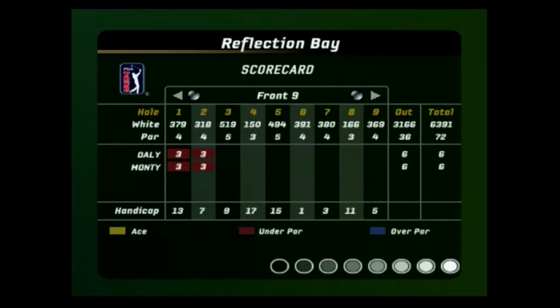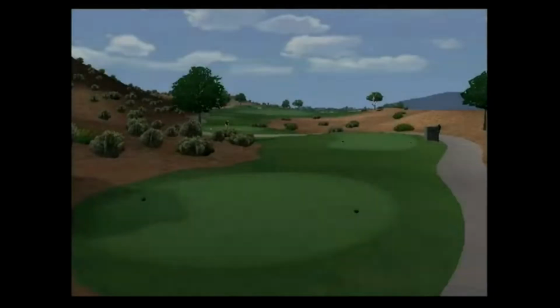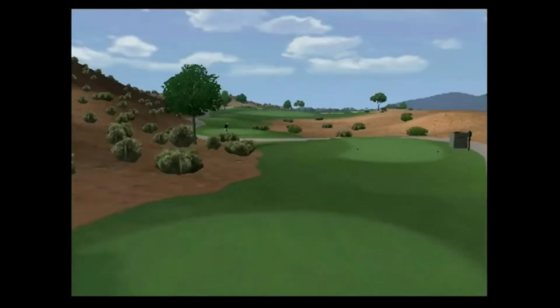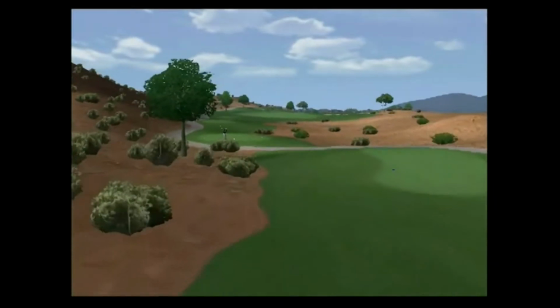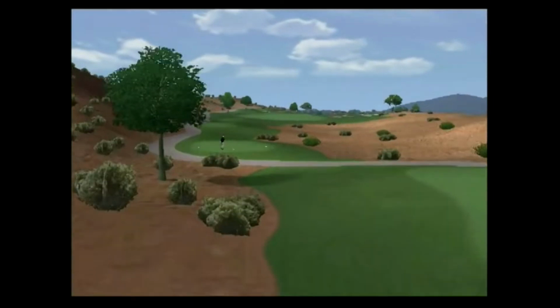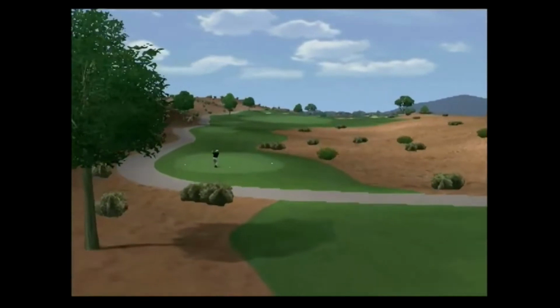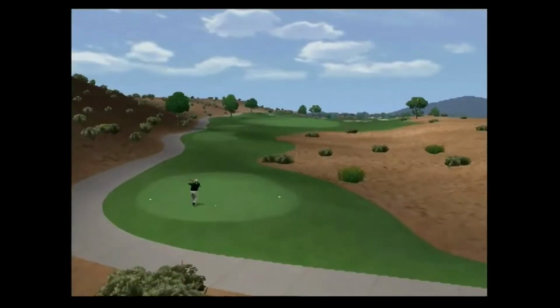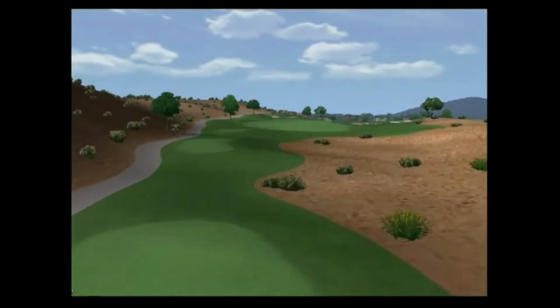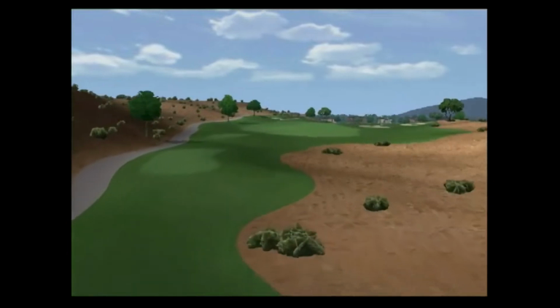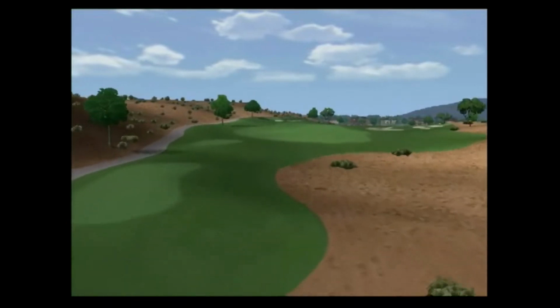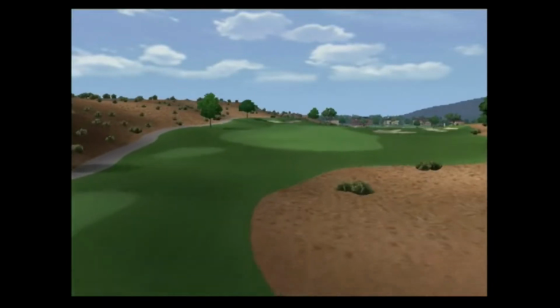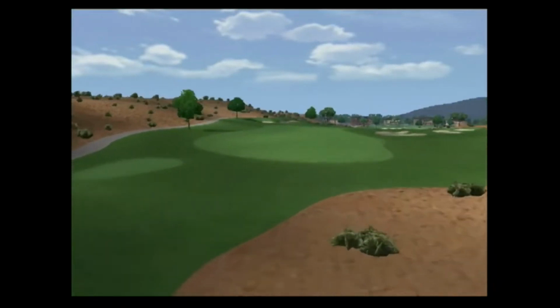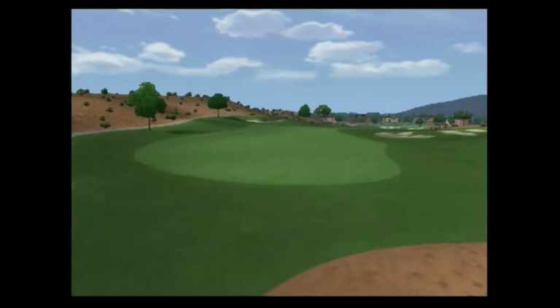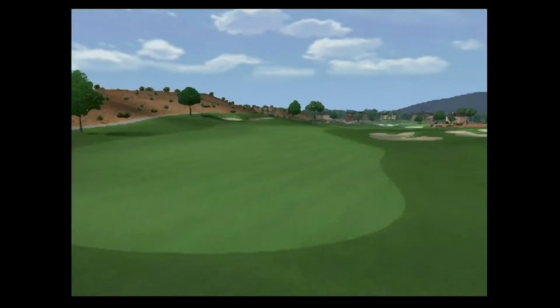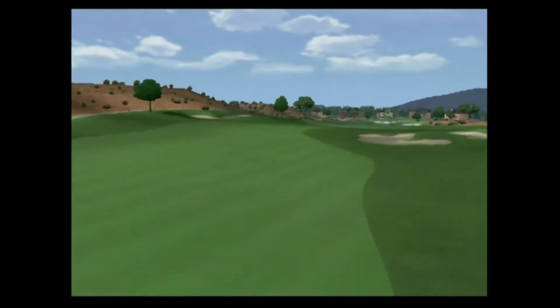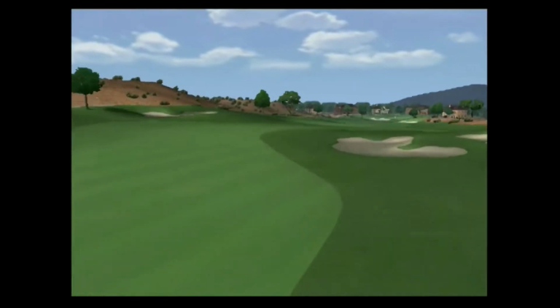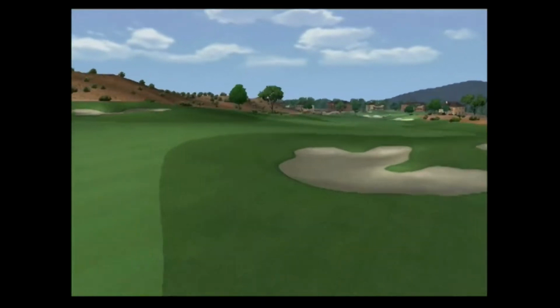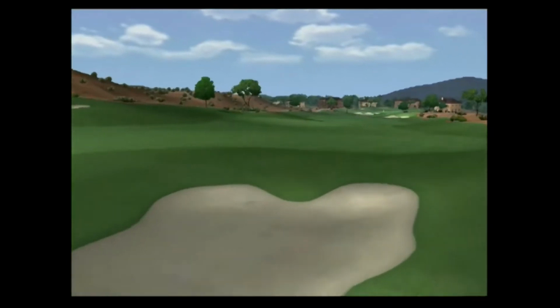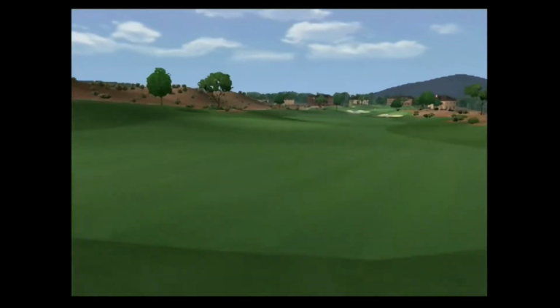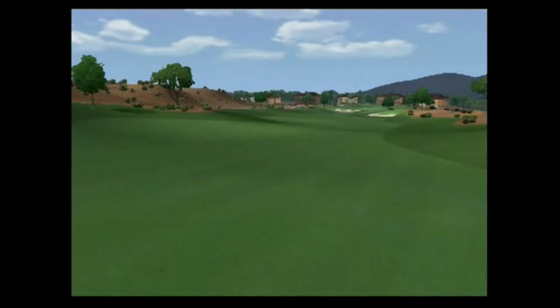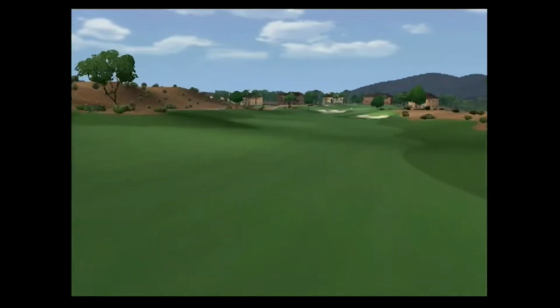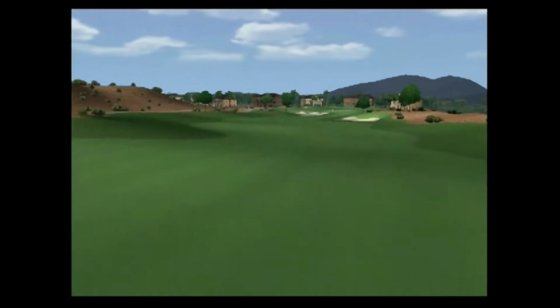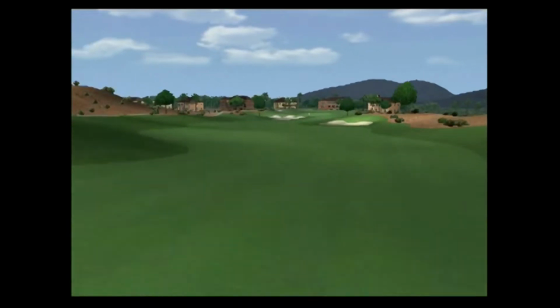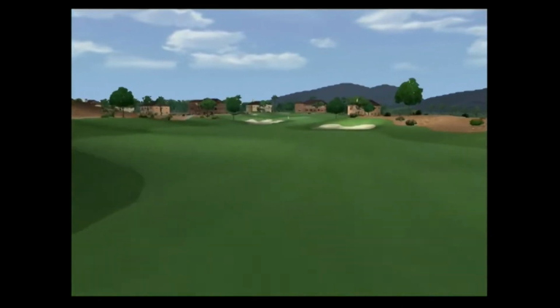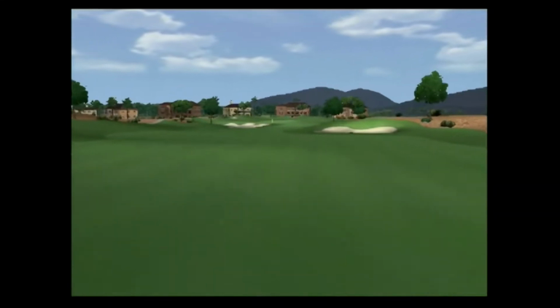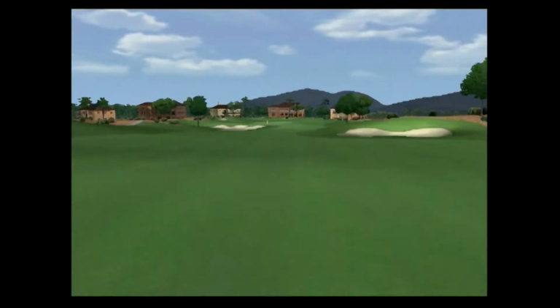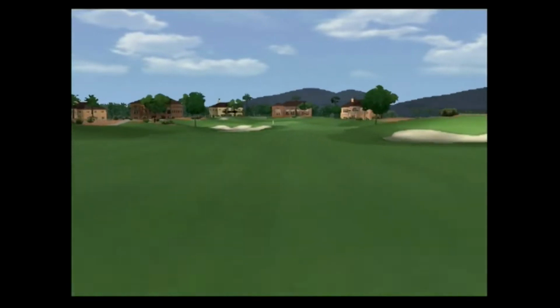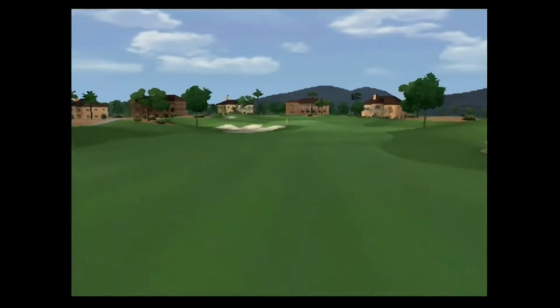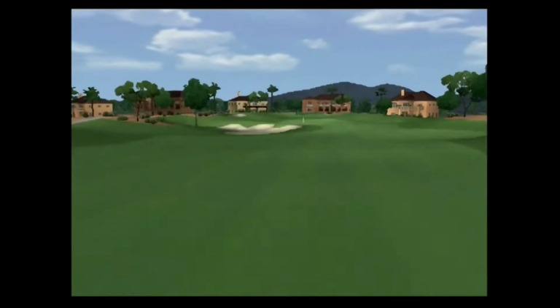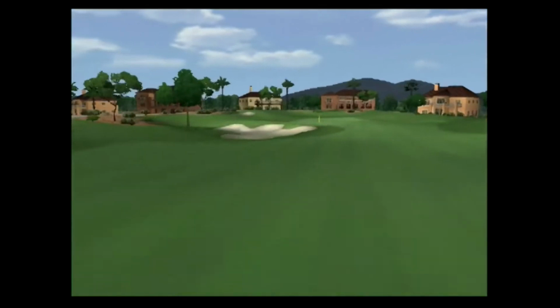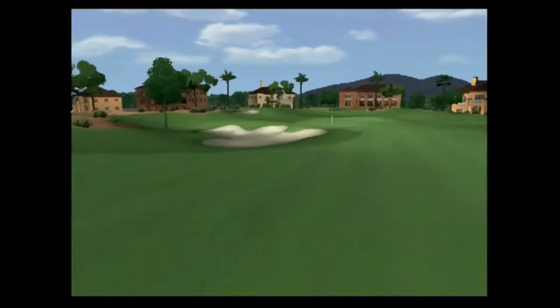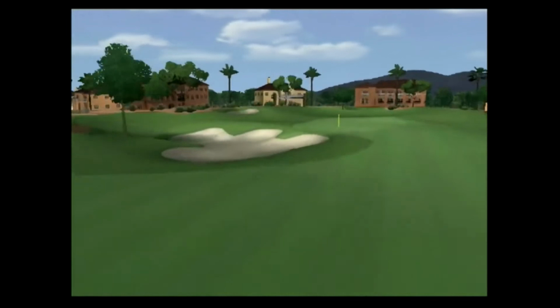The third hole at Reflection Bay is a relatively wide par 5. Hit your drive towards the flag, but be wary of the approach shot. The green is protected by a bunker to the left front, so aim right if you prefer to play safe.